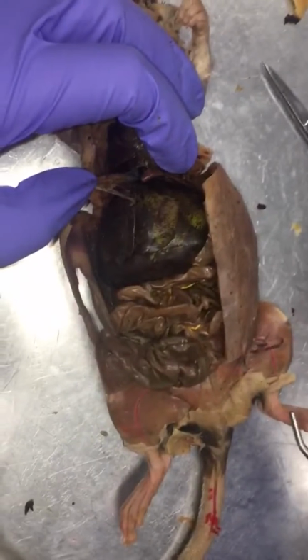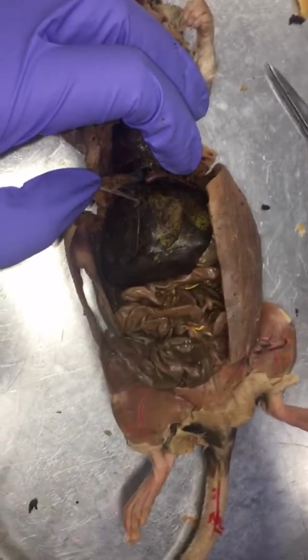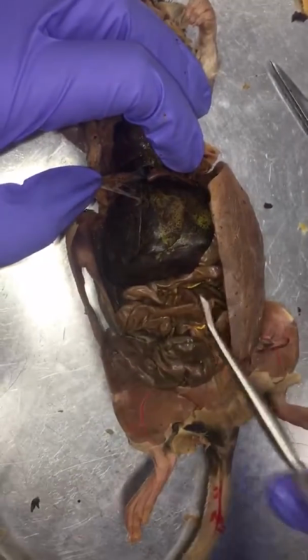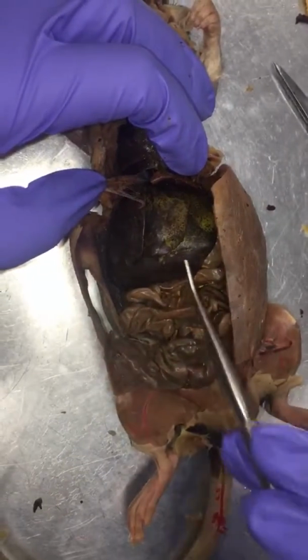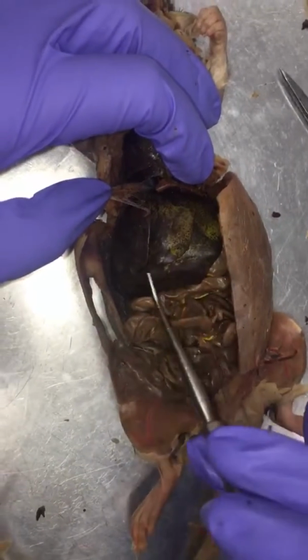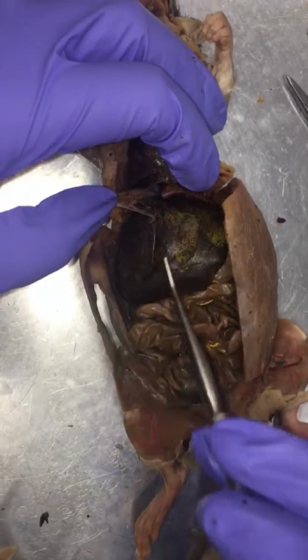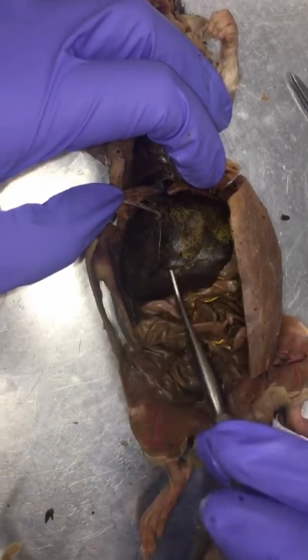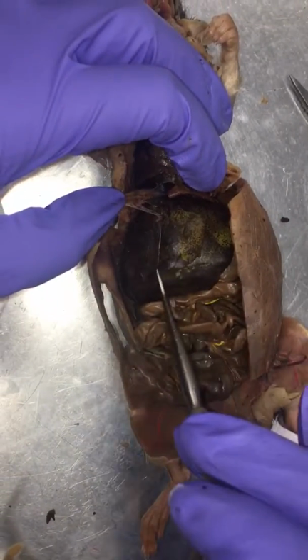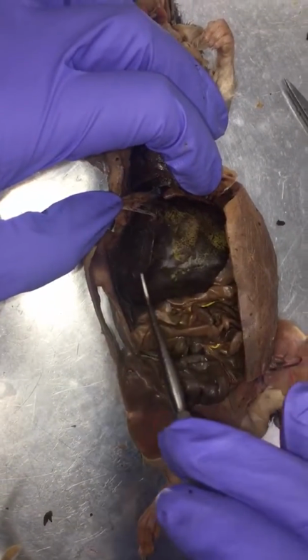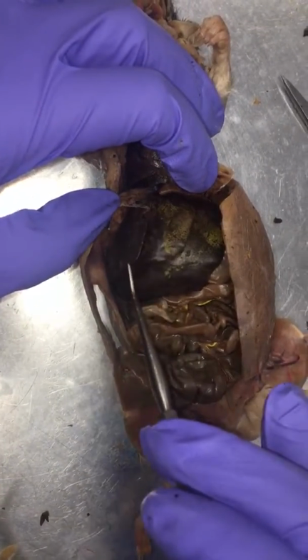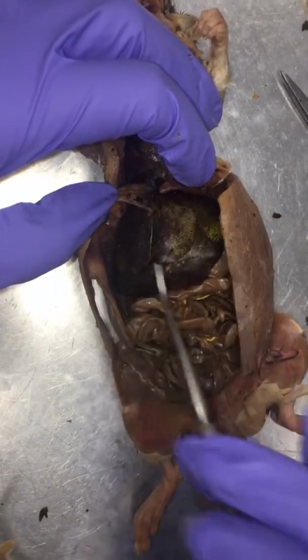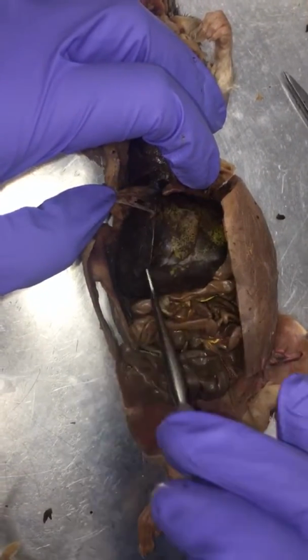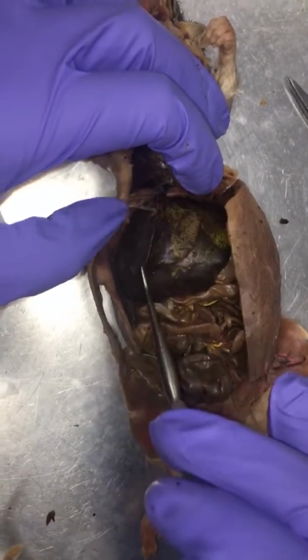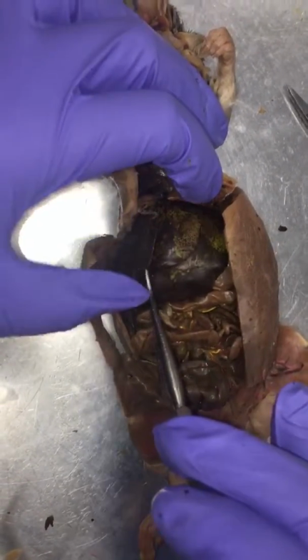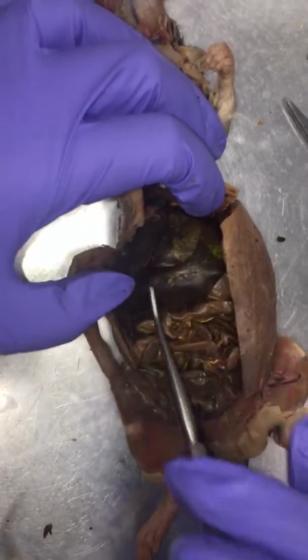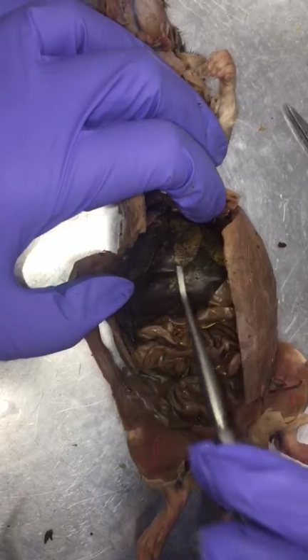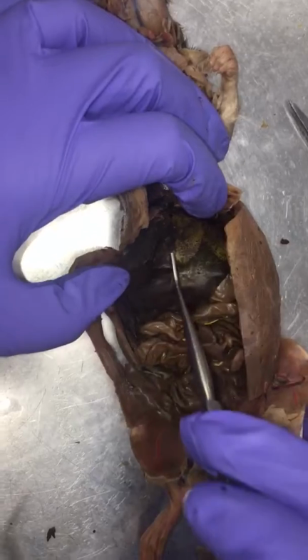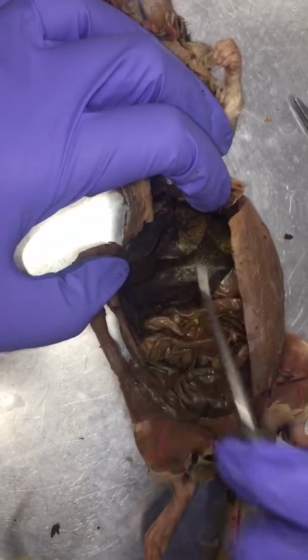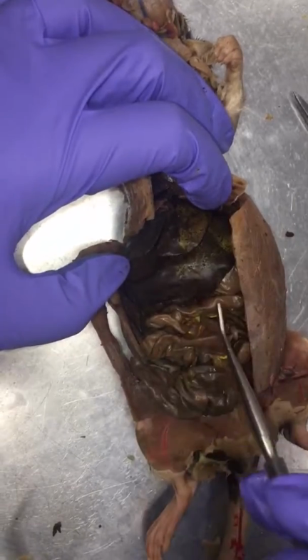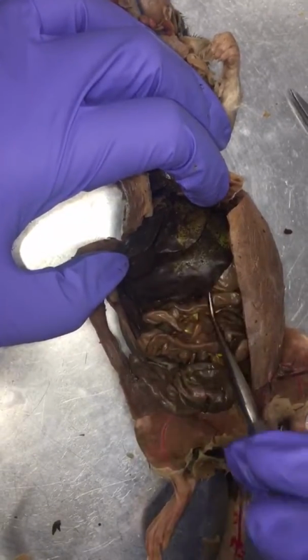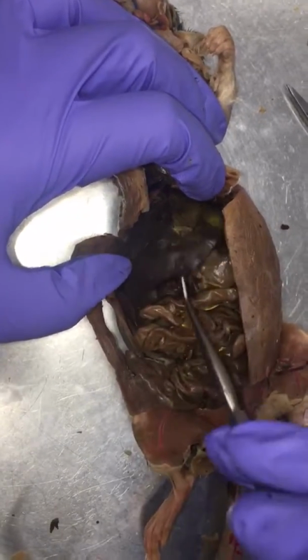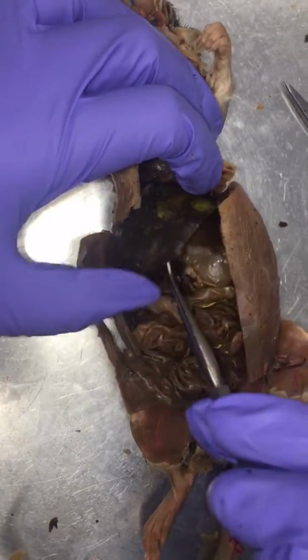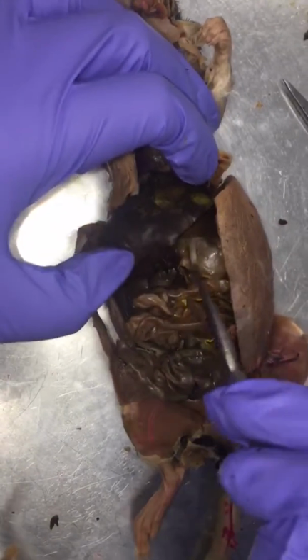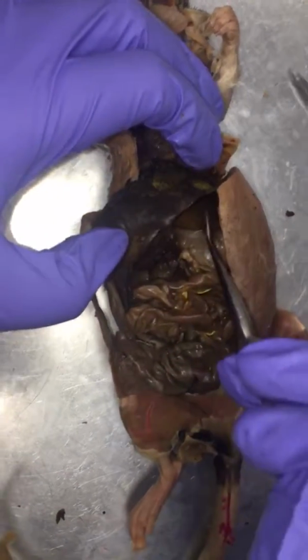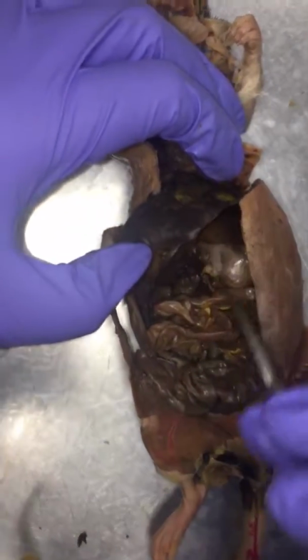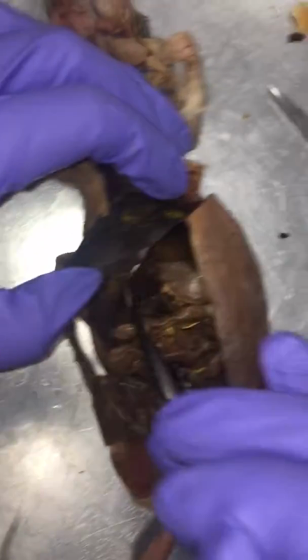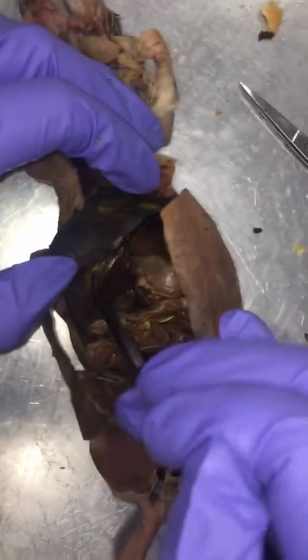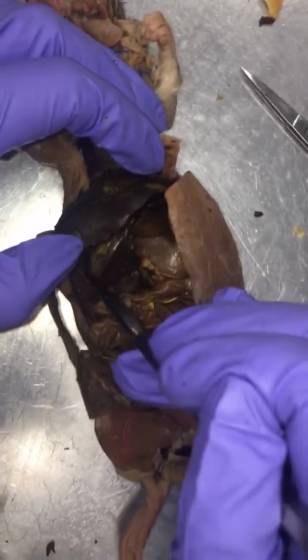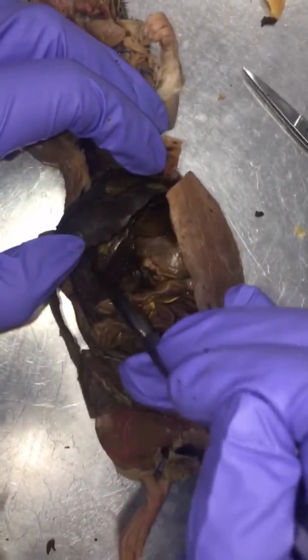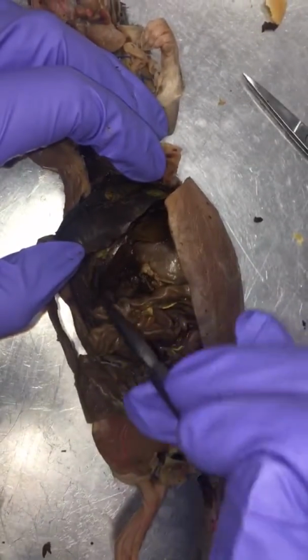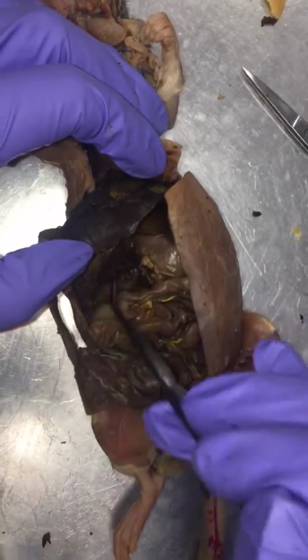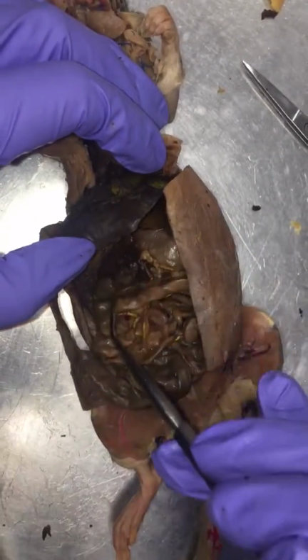So this is the five lobe liver. One, two, three, four, and five in the back.